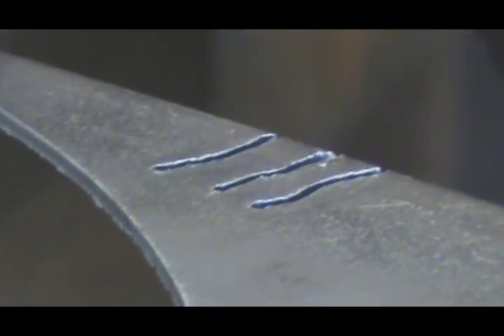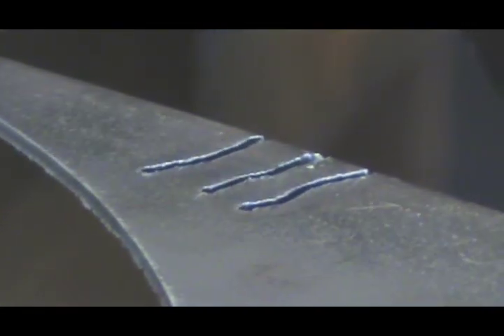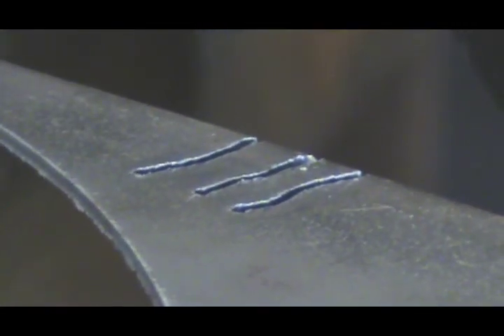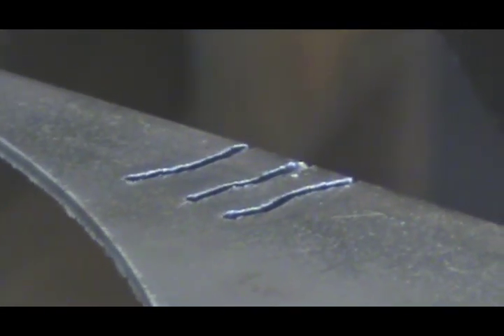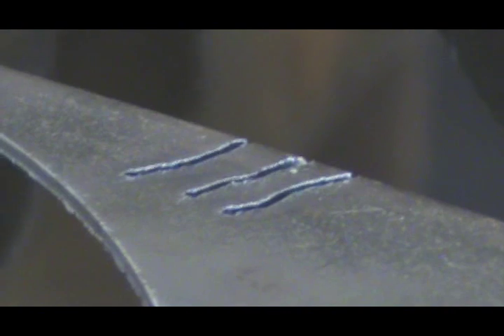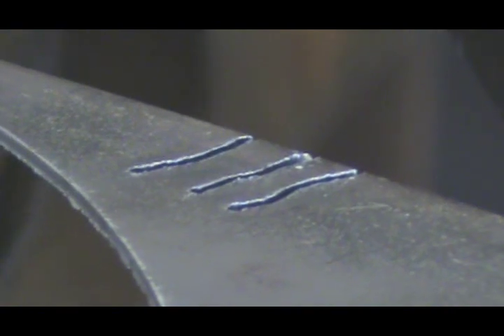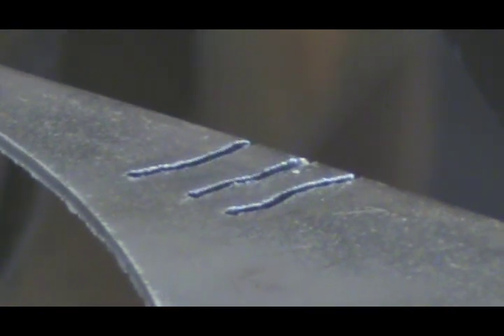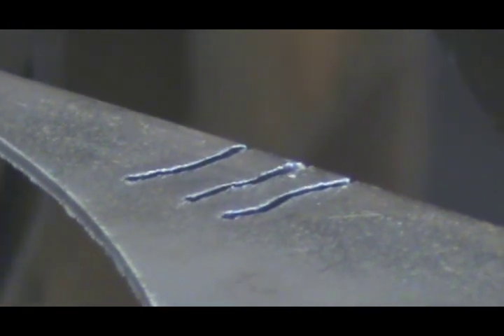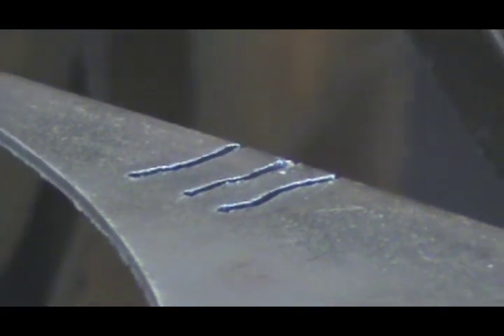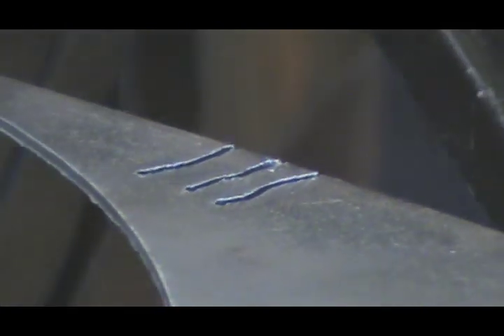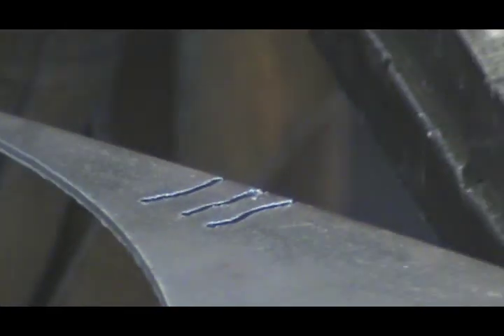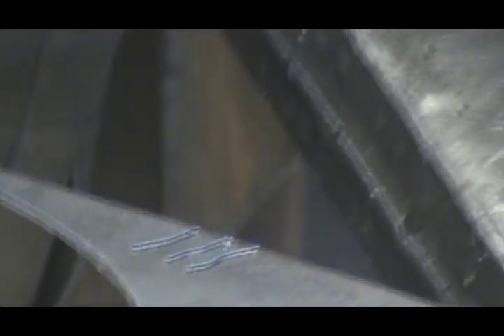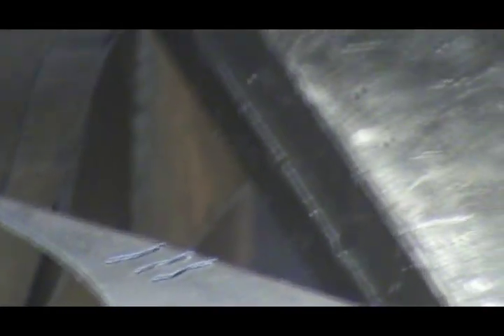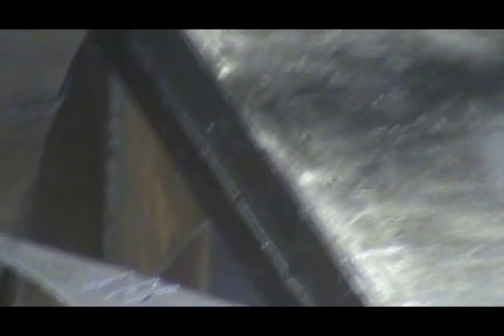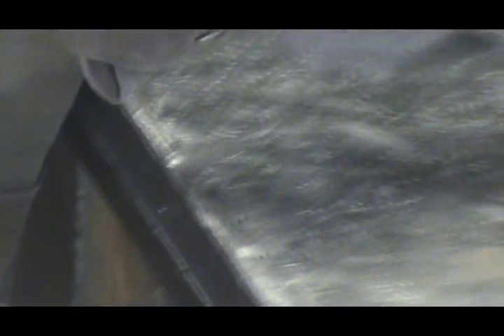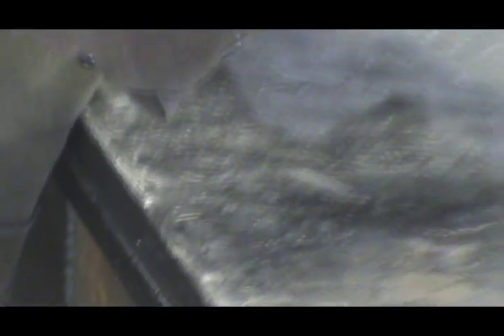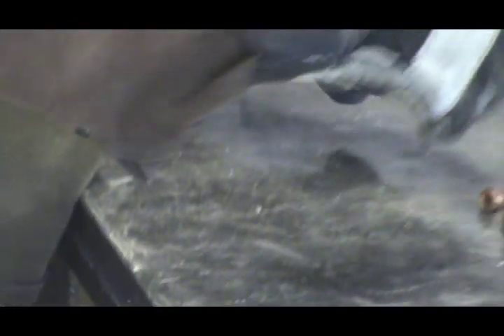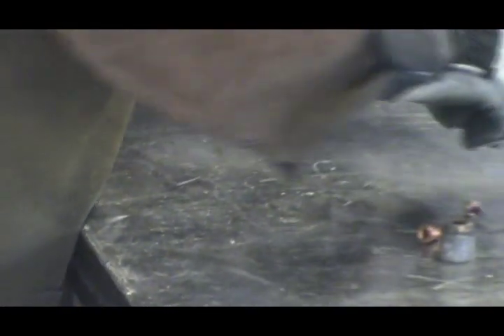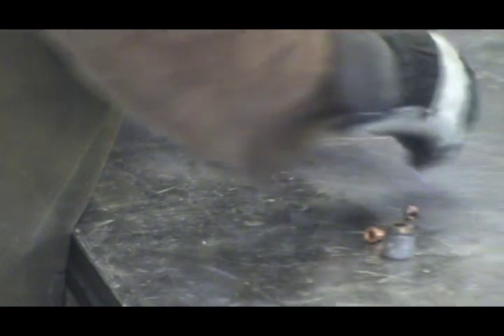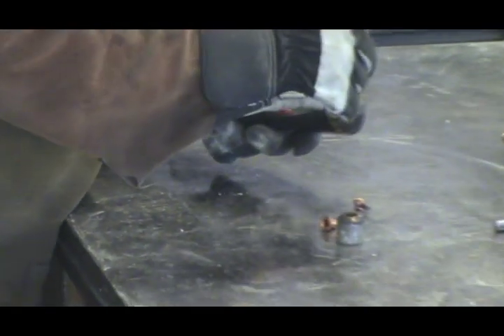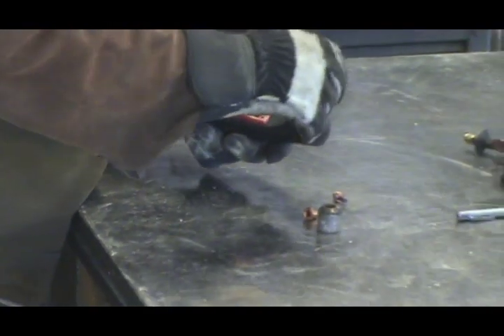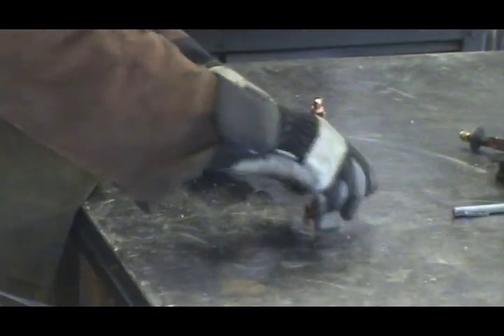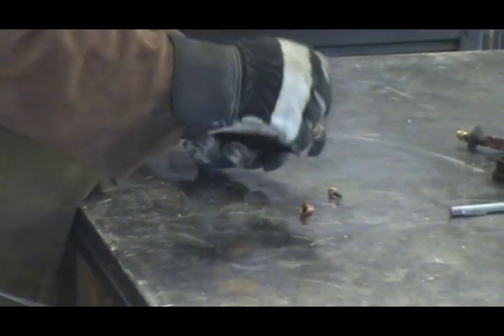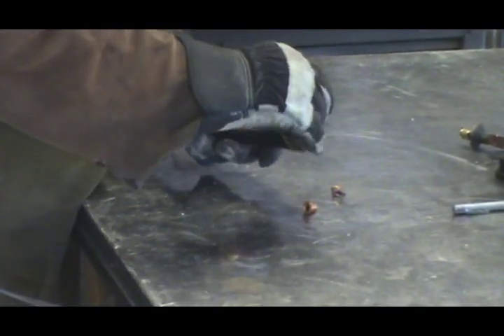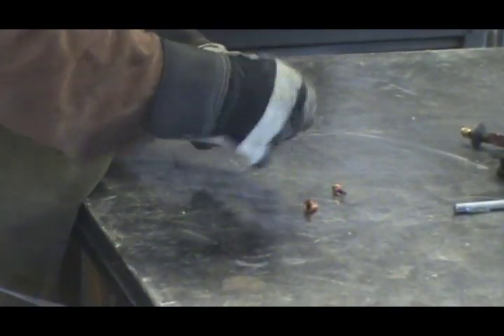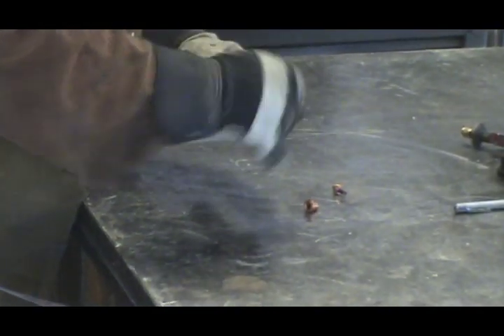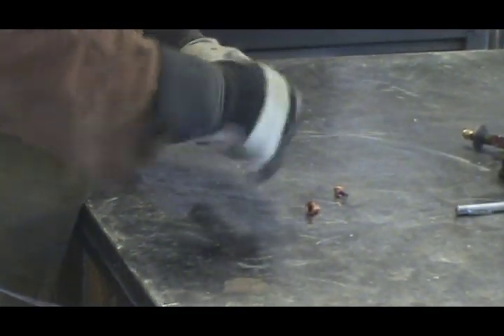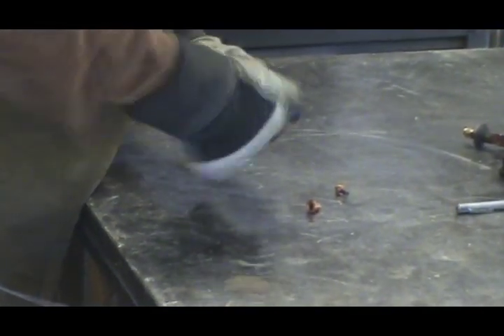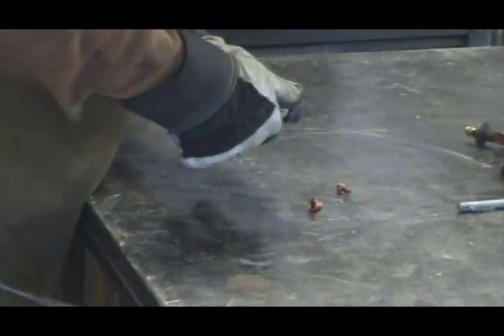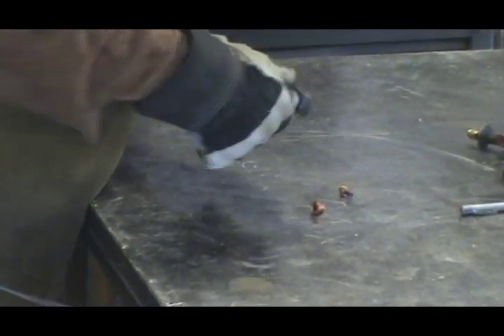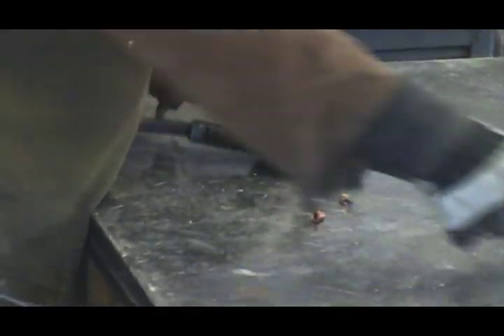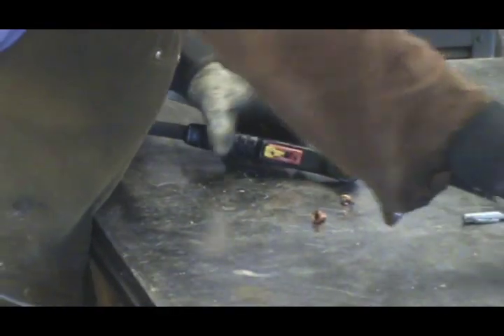So we'll change these out. Put a new nozzle, a new electrode — and that's the only change we're going to make.